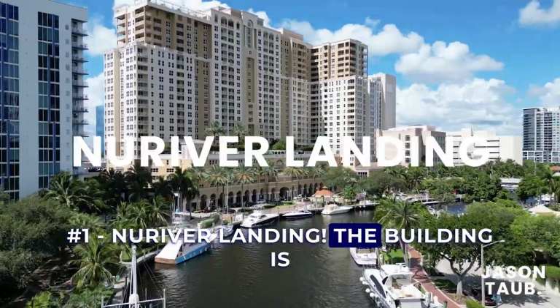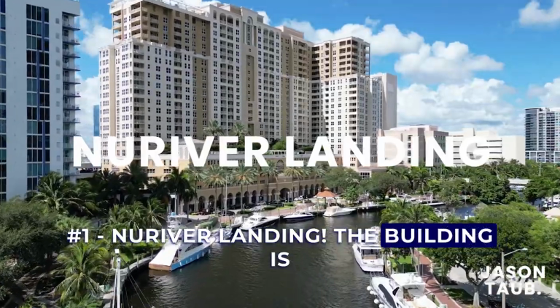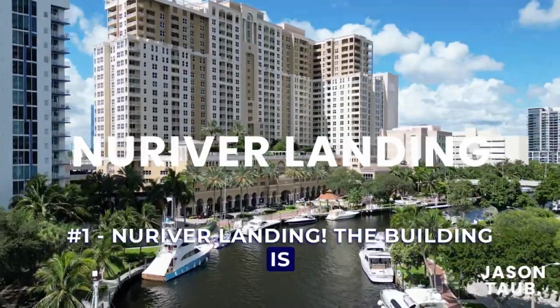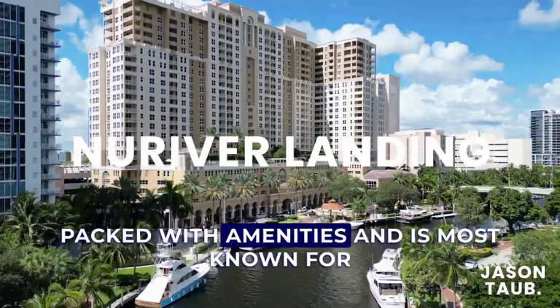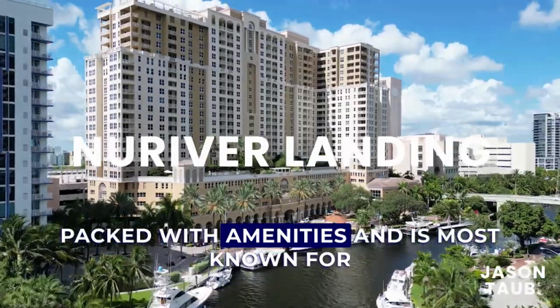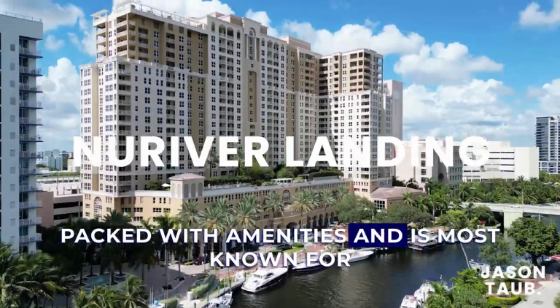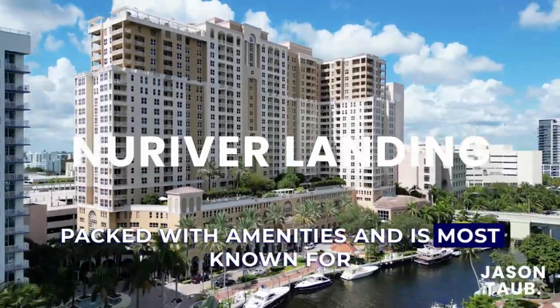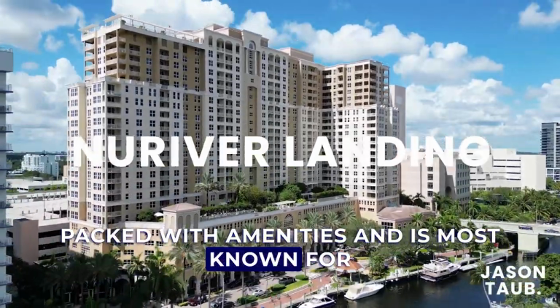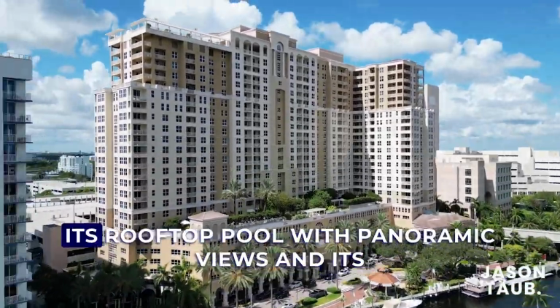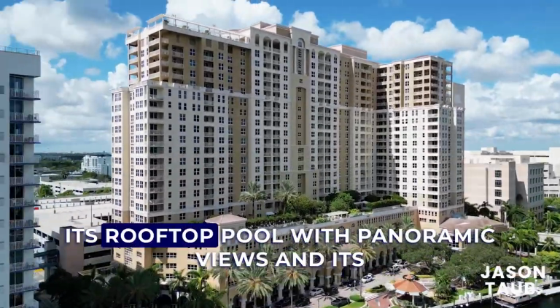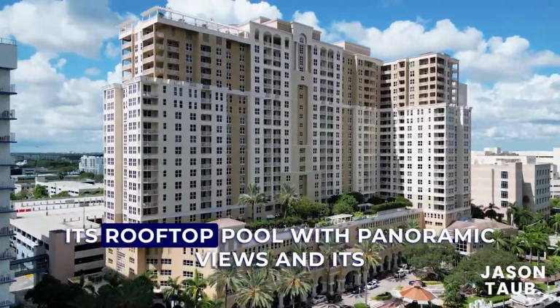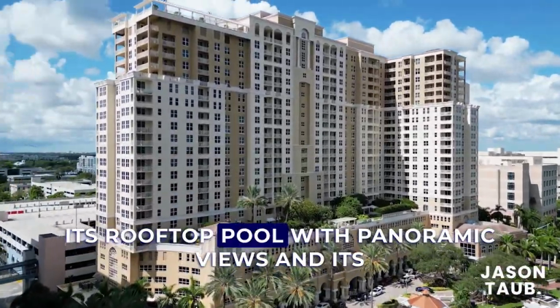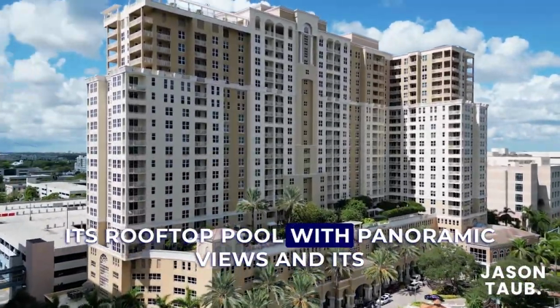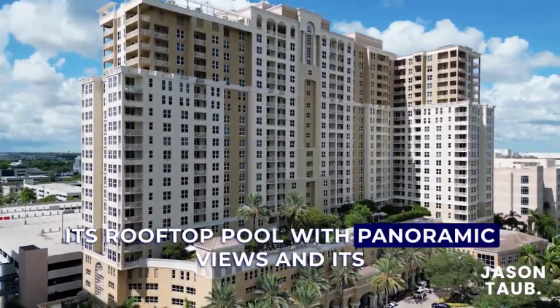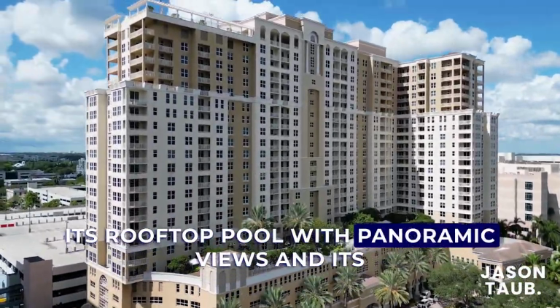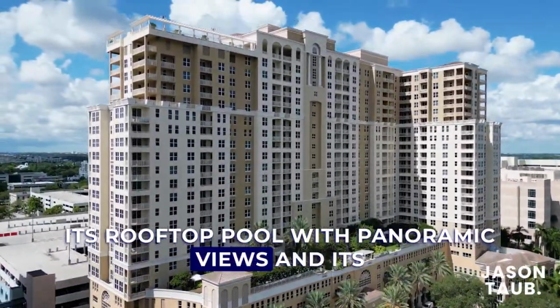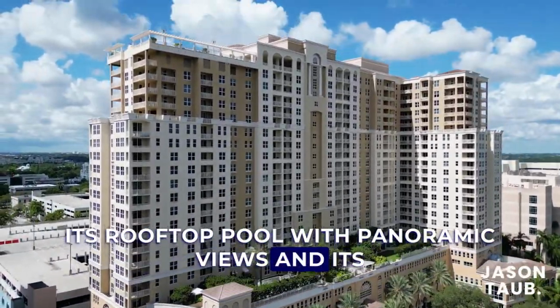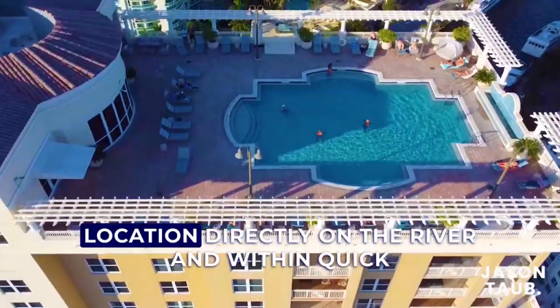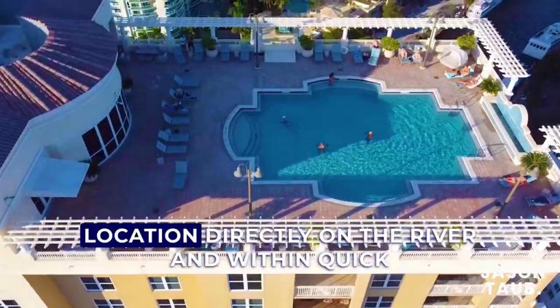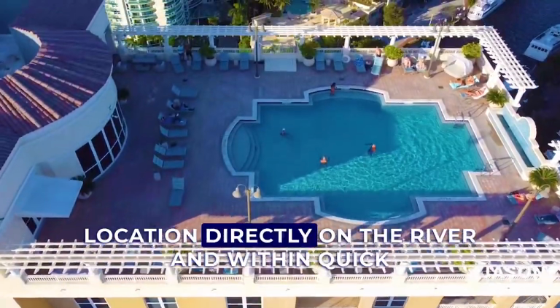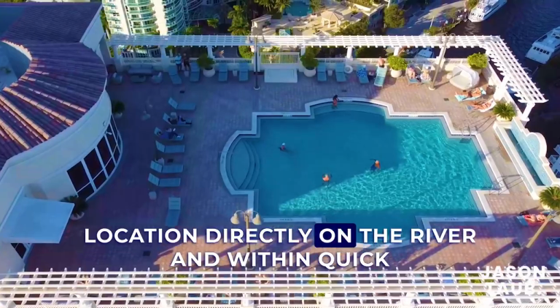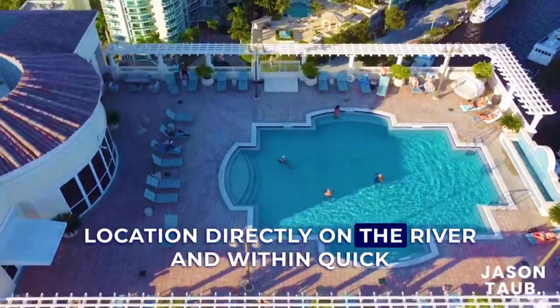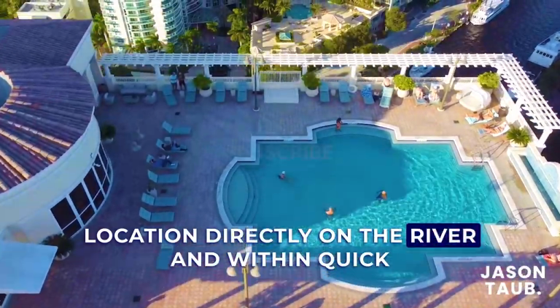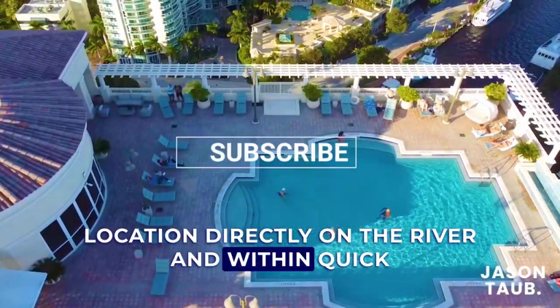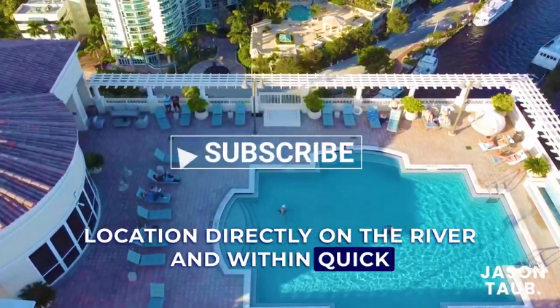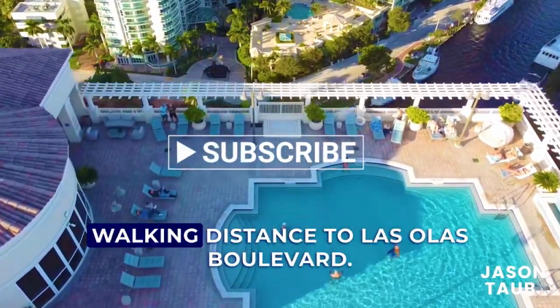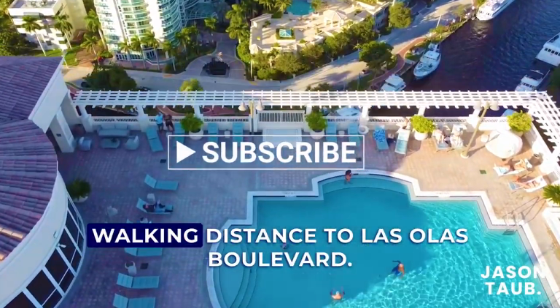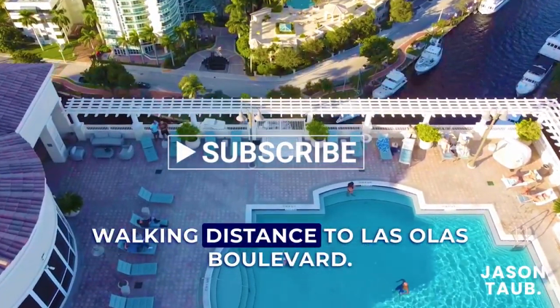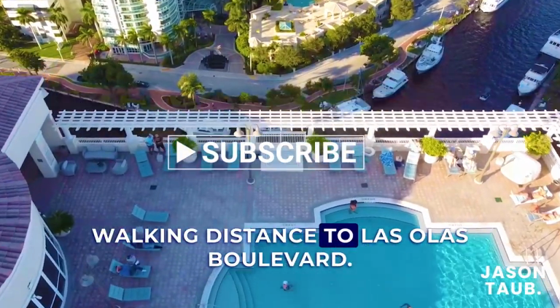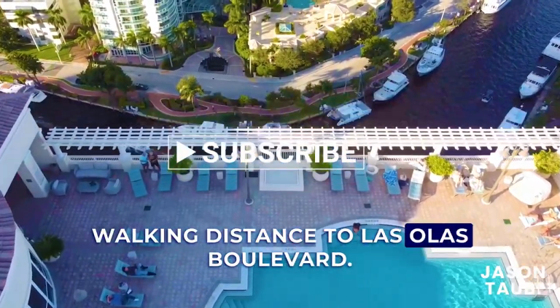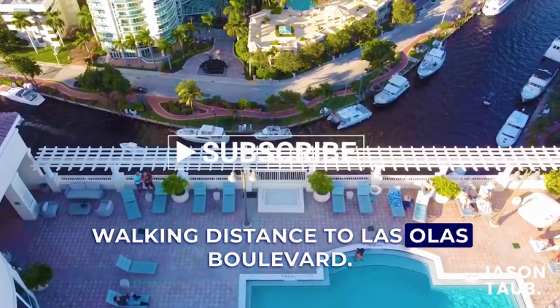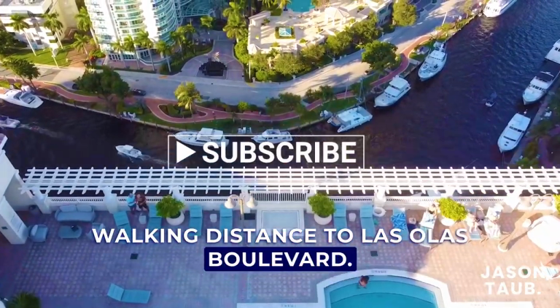The building is packed with amenities and is most known for its rooftop pool, with panoramic views and its location directly on the river and within quick walking distance to Las Olas Boulevard.